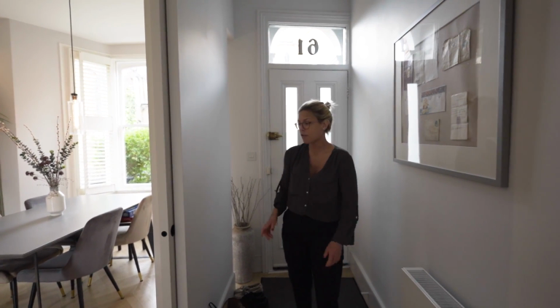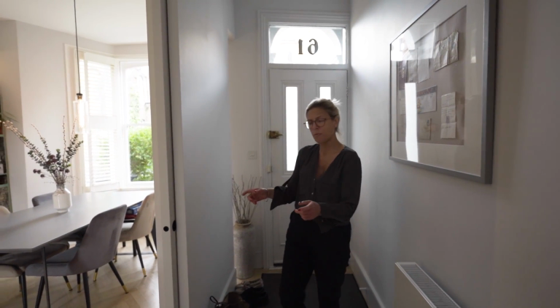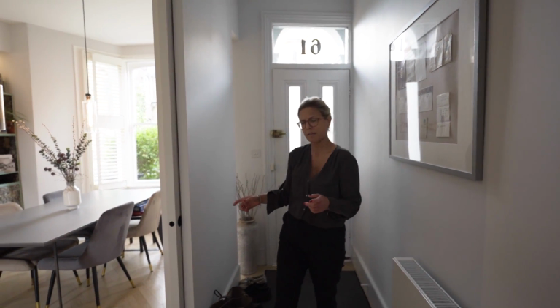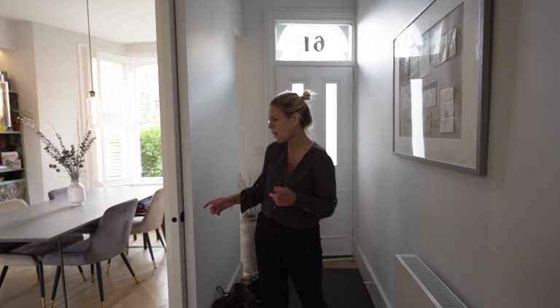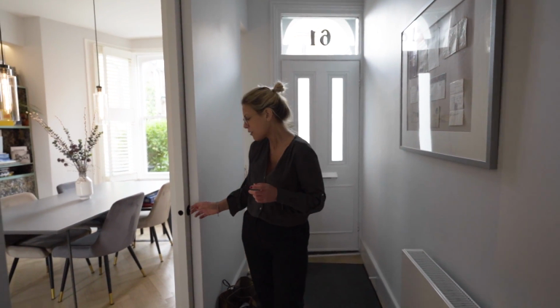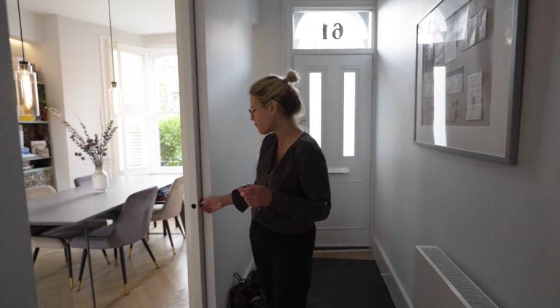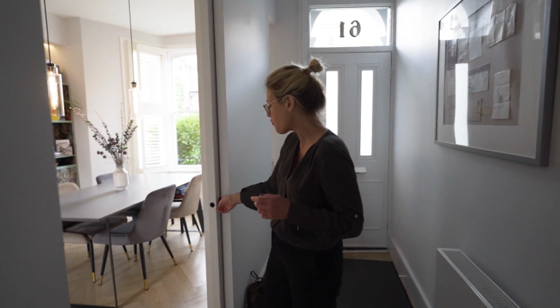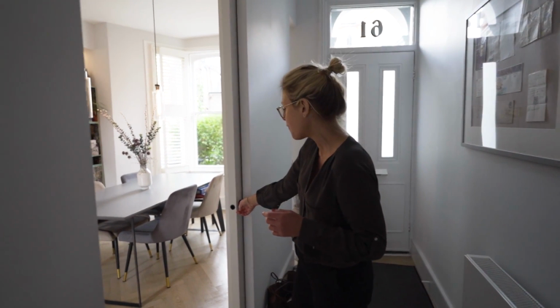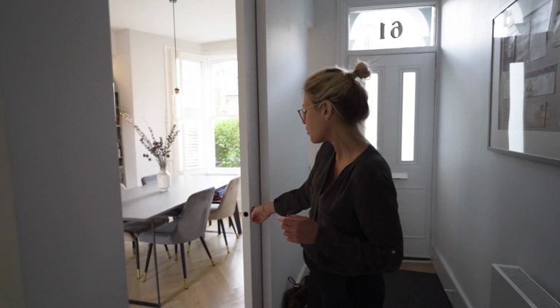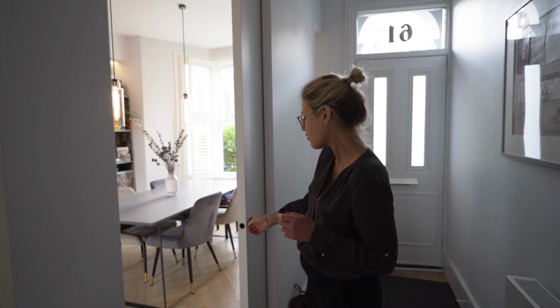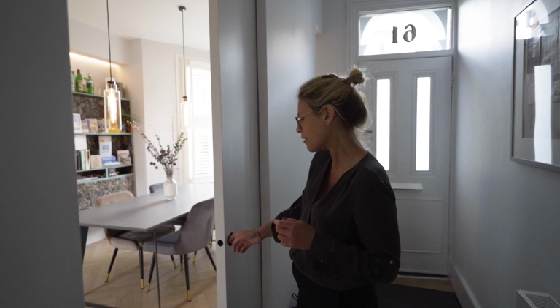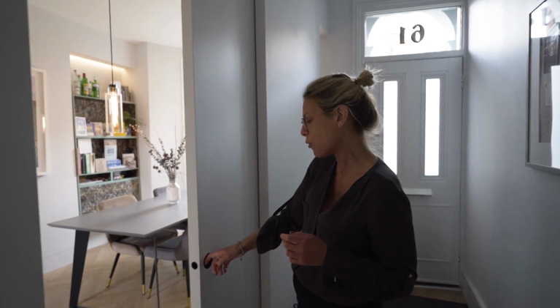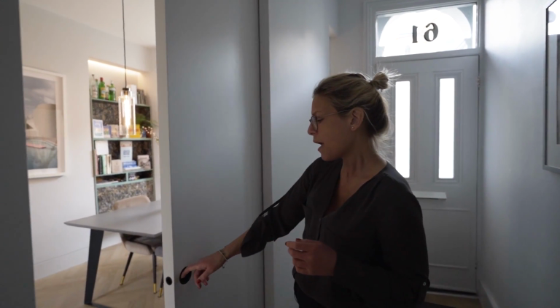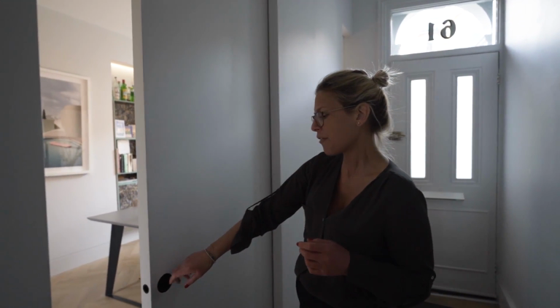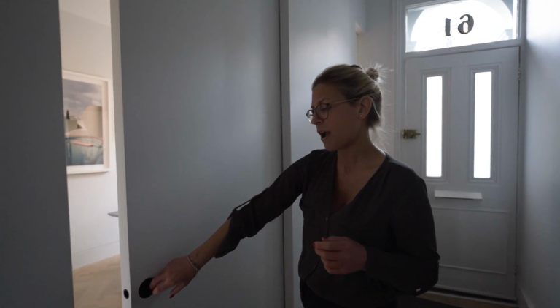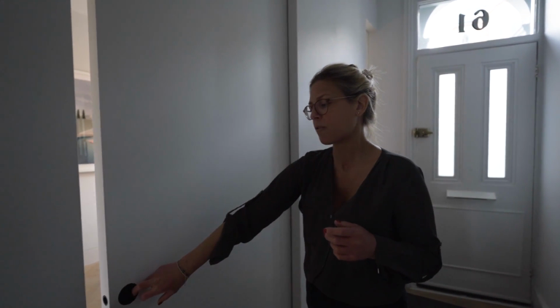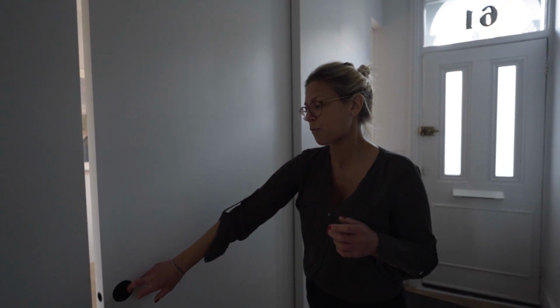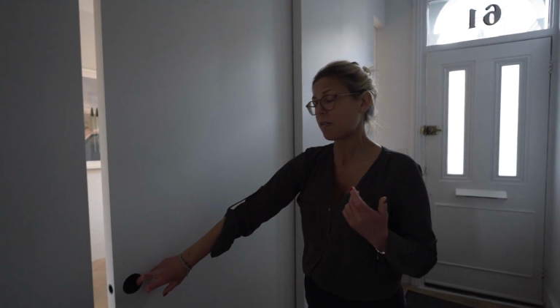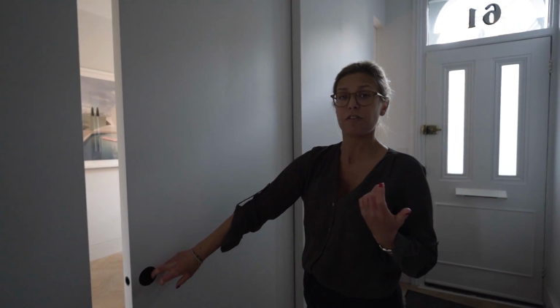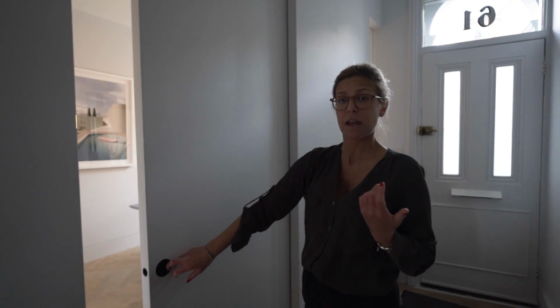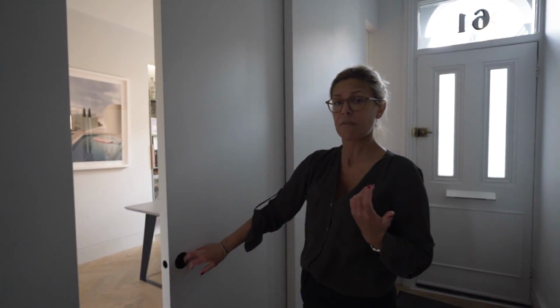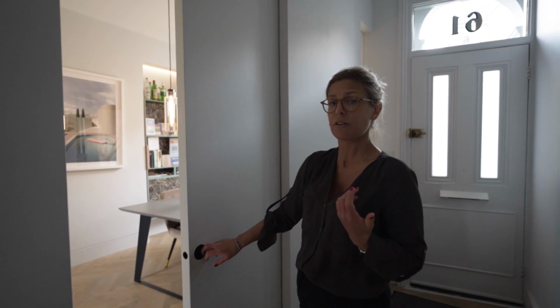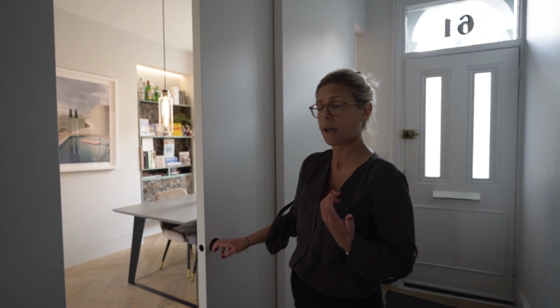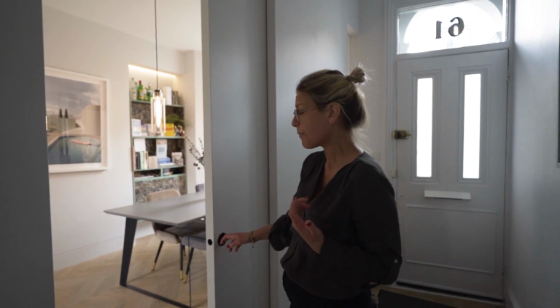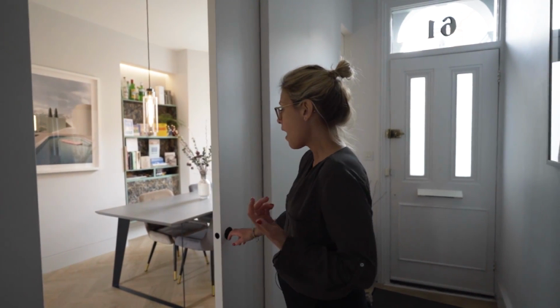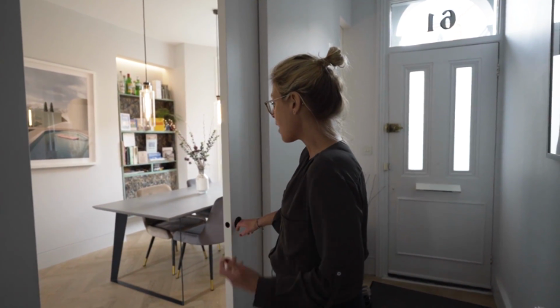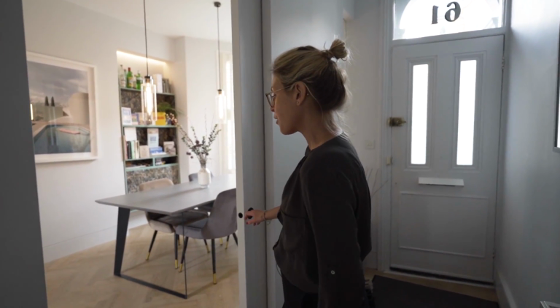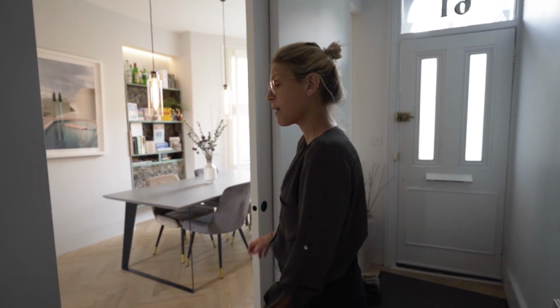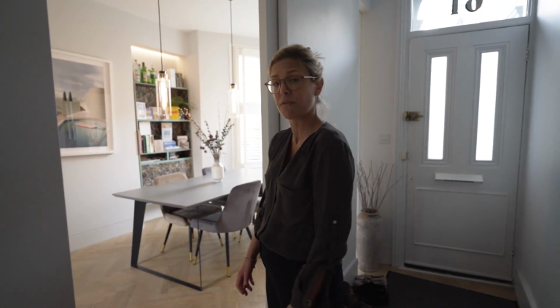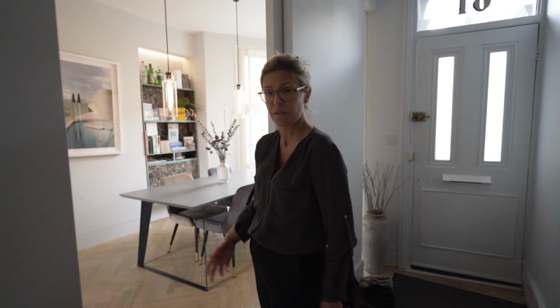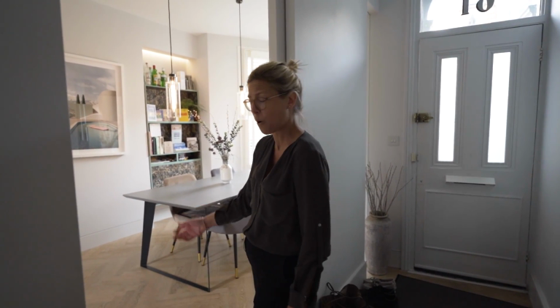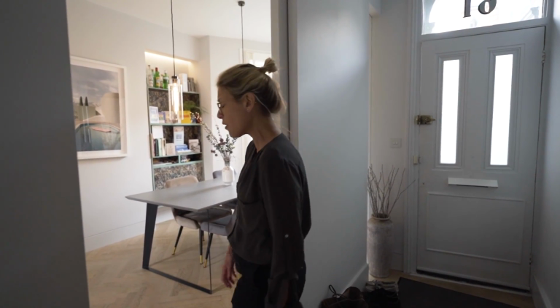Just before we enter the kitchen, what I have noticed is this really great feature which is this sliding door. Now this is great because of course what this is actually doing is saving us a lot of space and also gives us some extra privacy obviously when we're wining and dining.